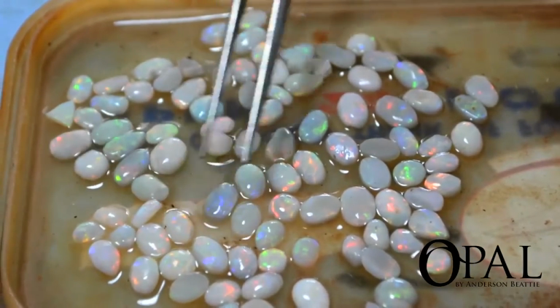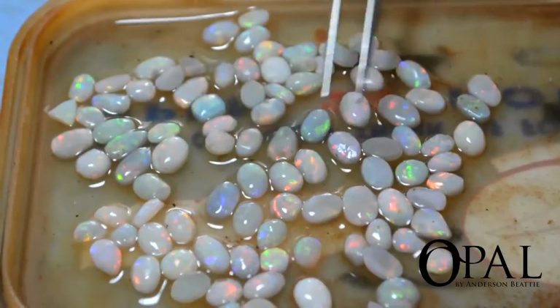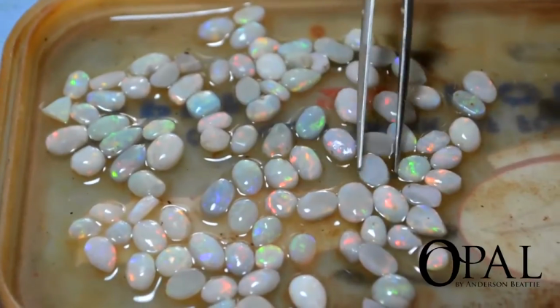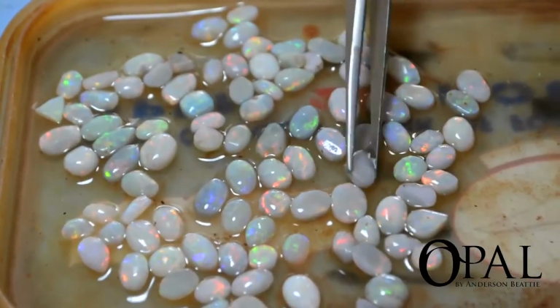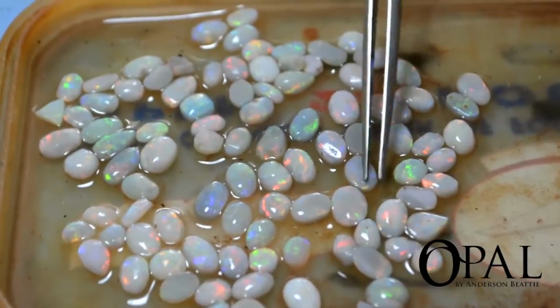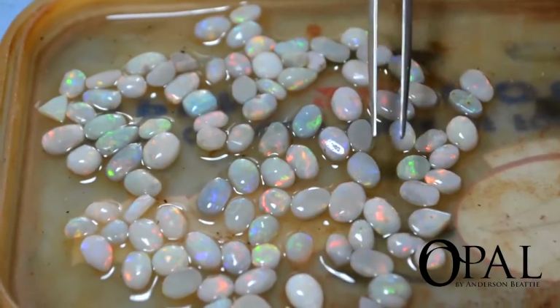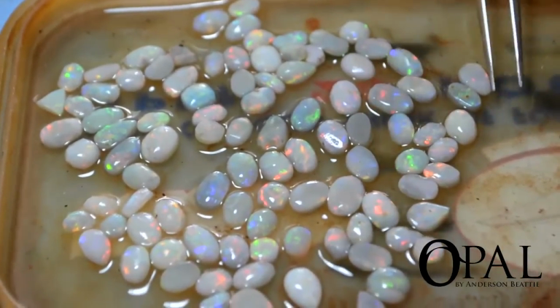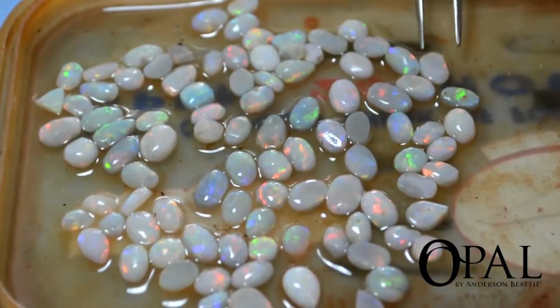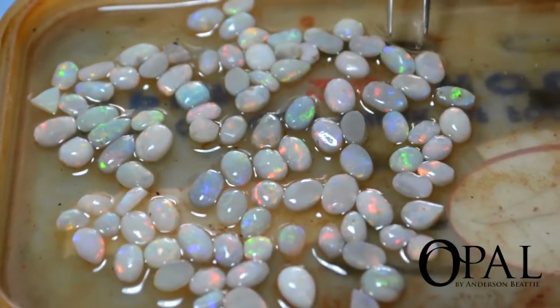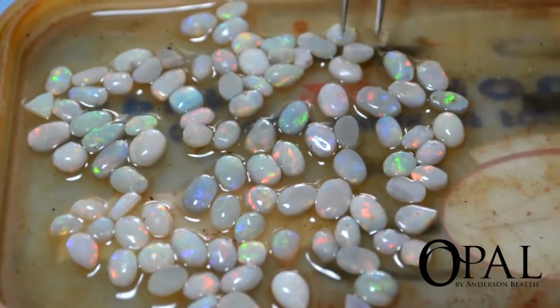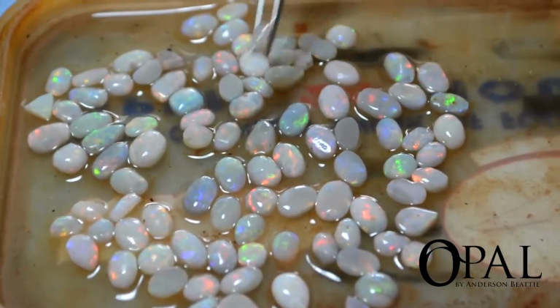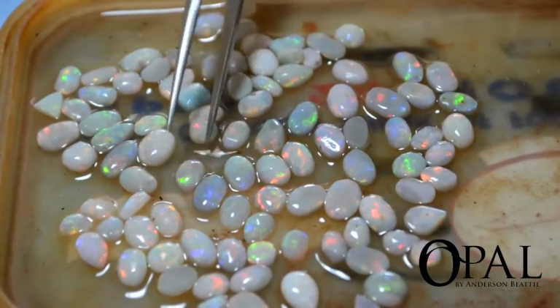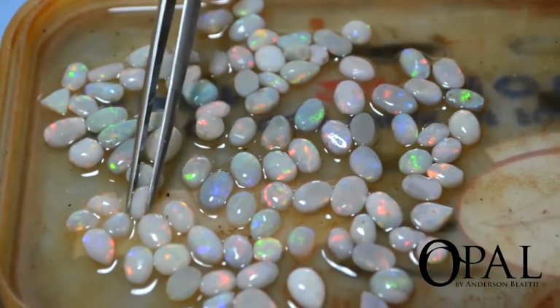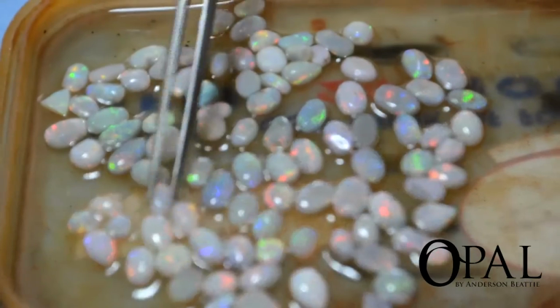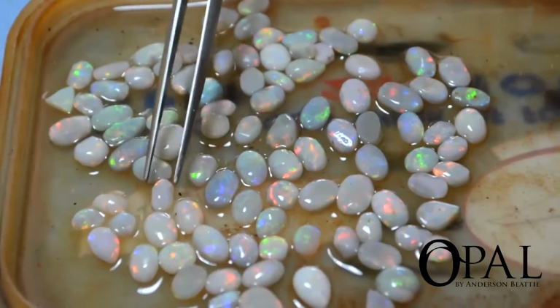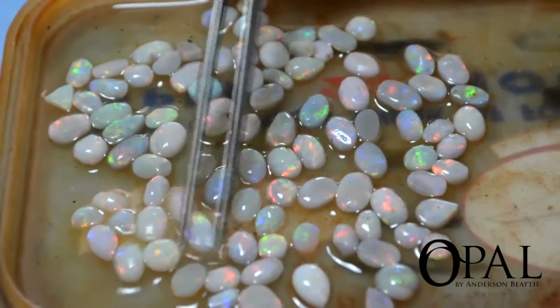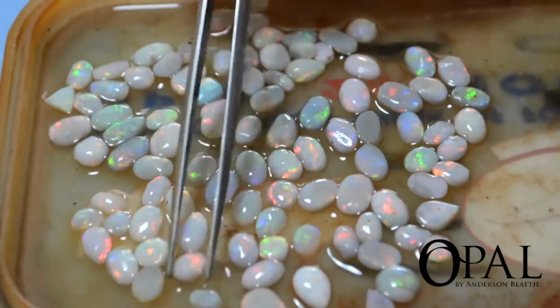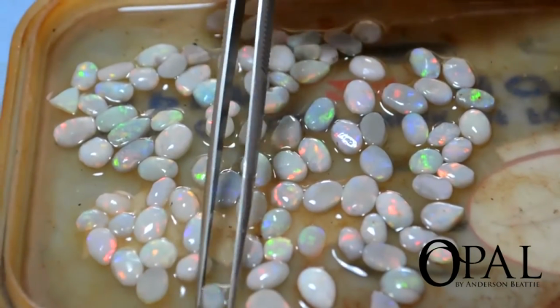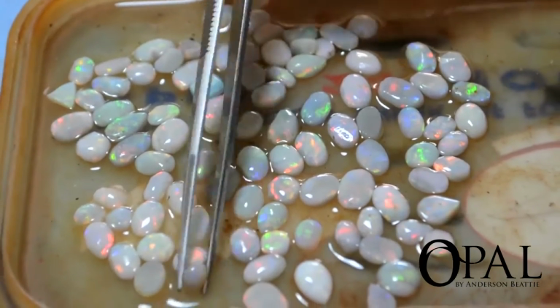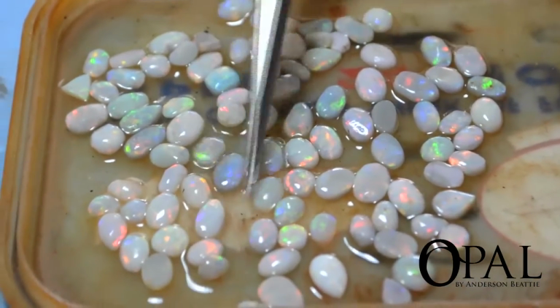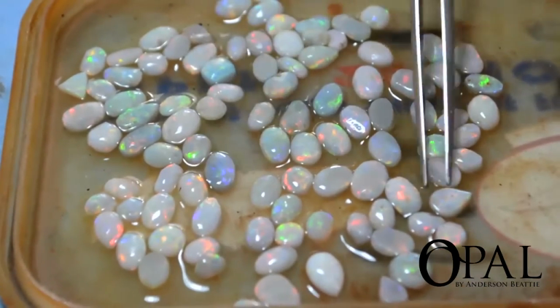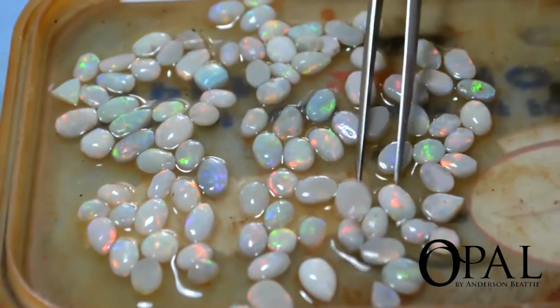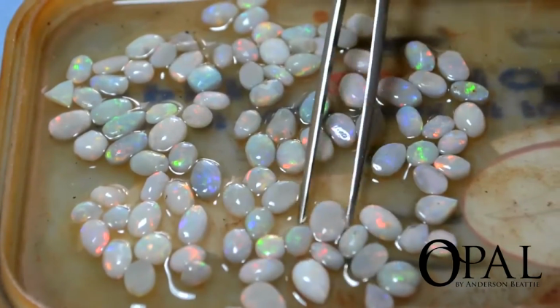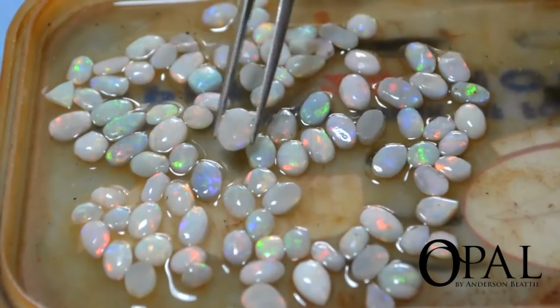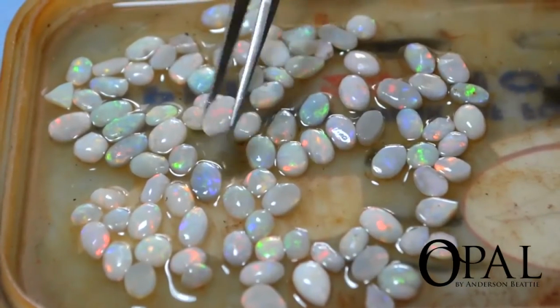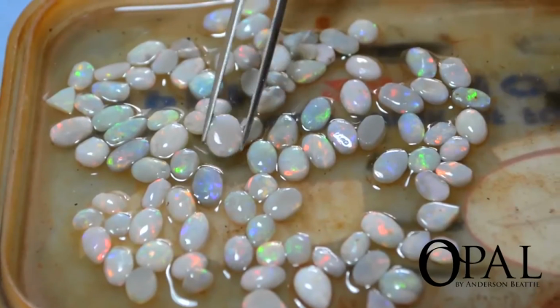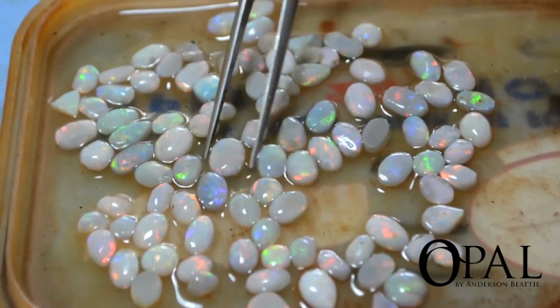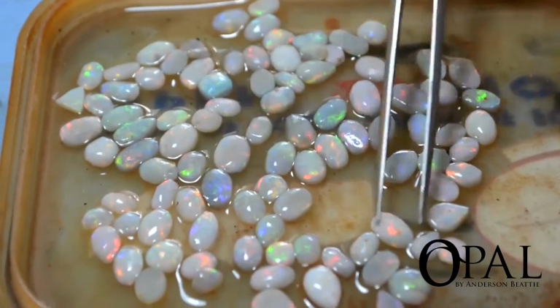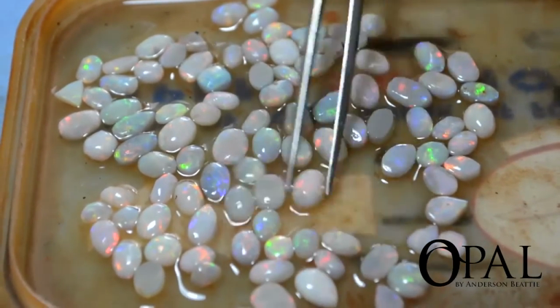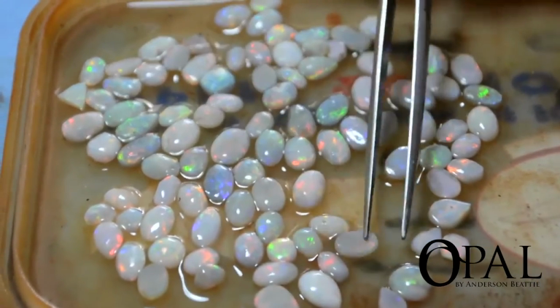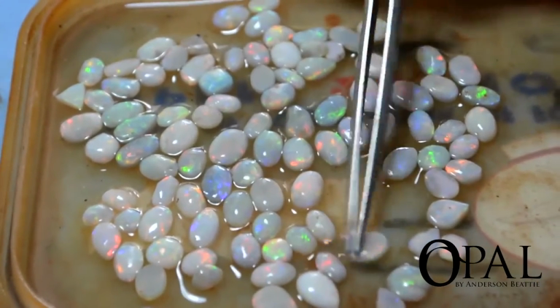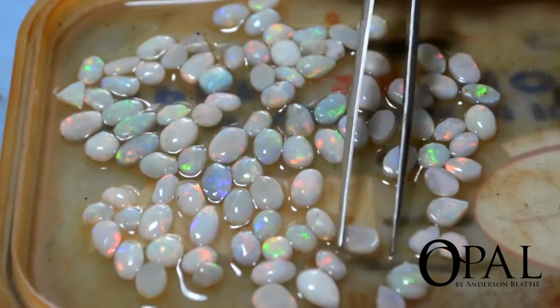And these are all about half a carat to 1.5 carat size? No, a bit smaller than that. Probably 30 points for some of the small ones, up to probably just on the carat for that.